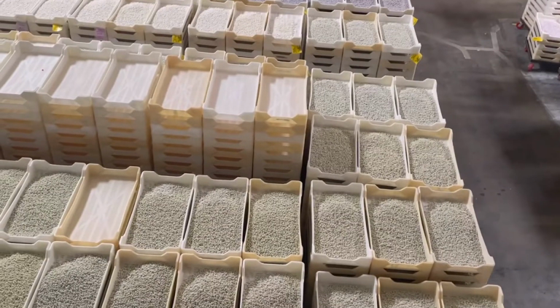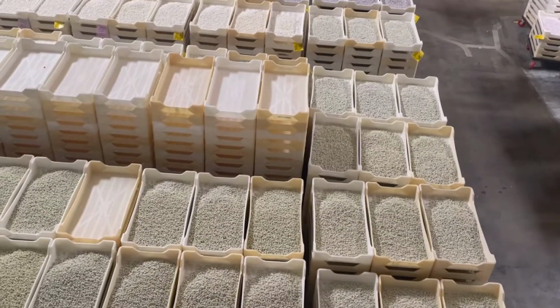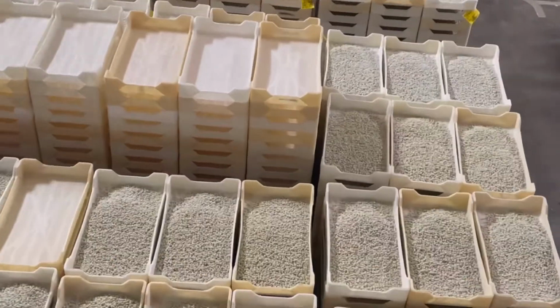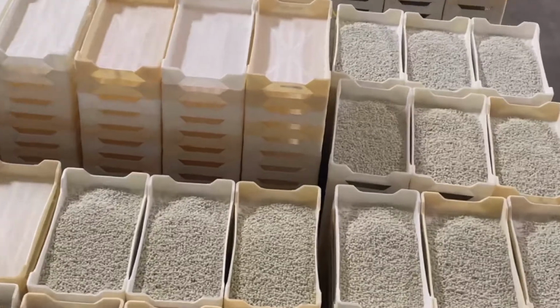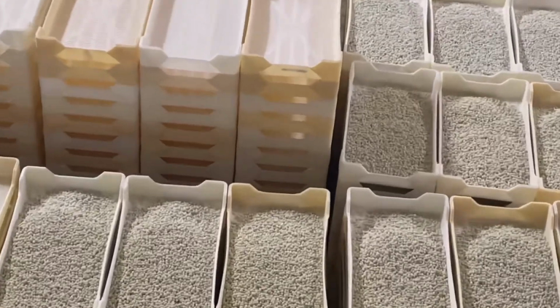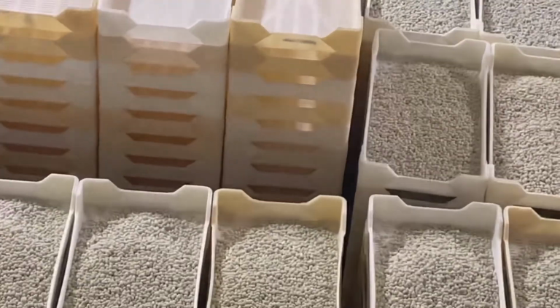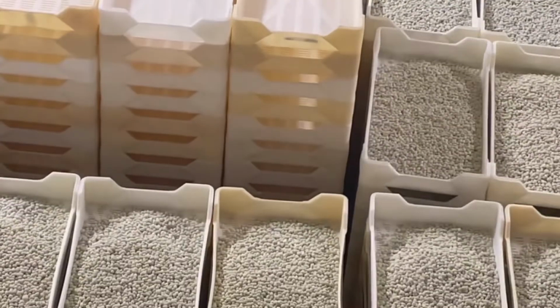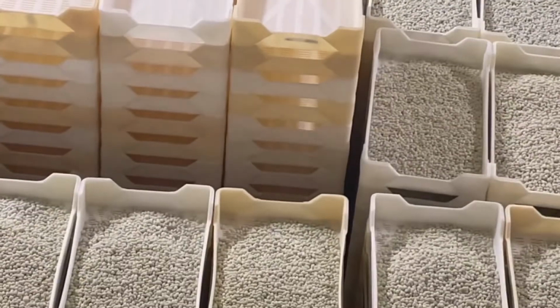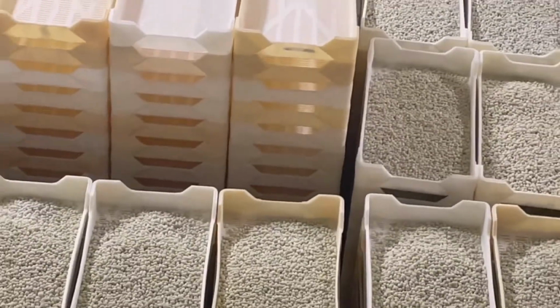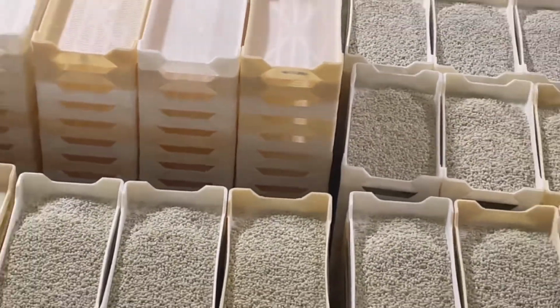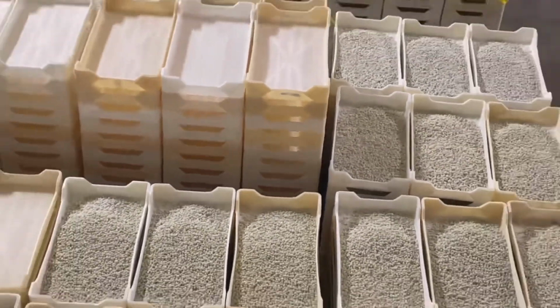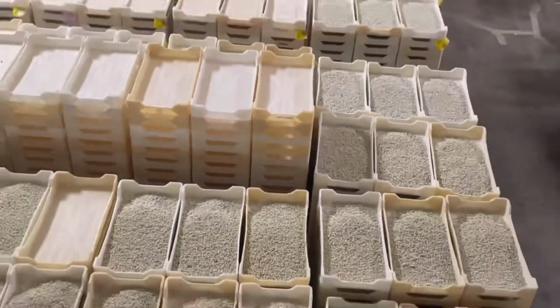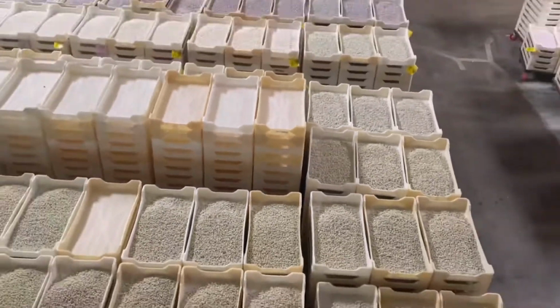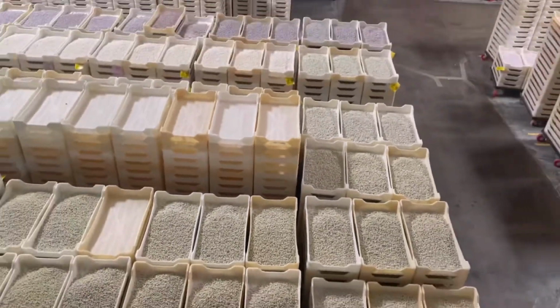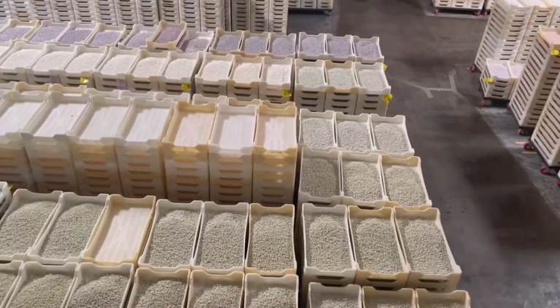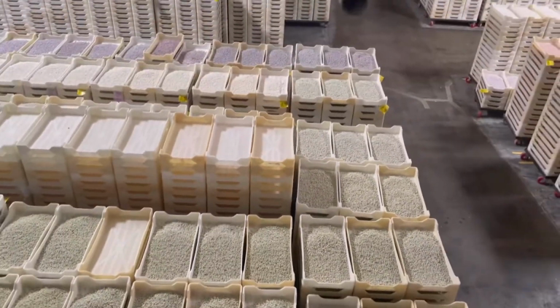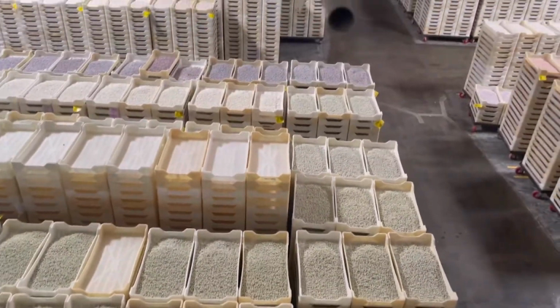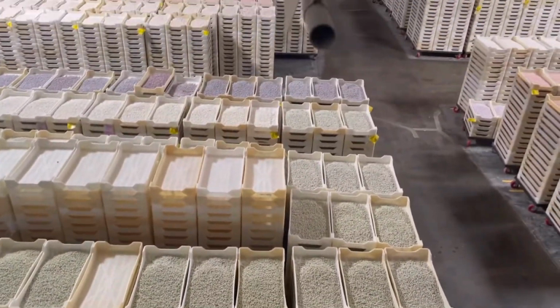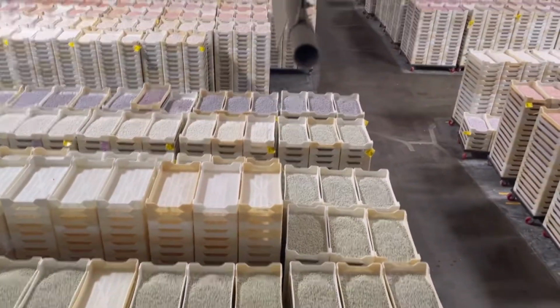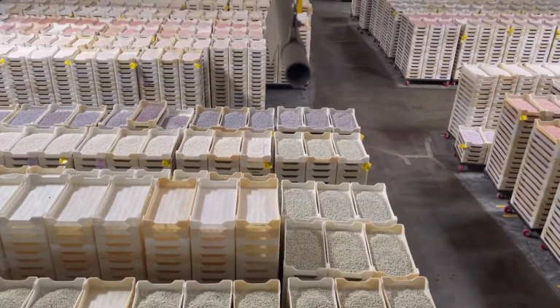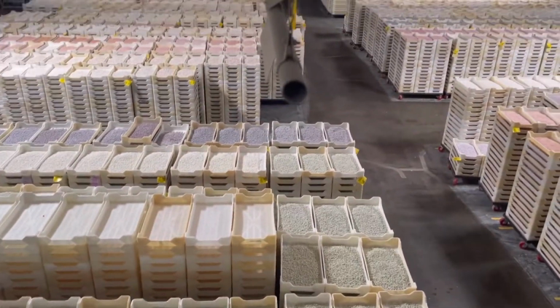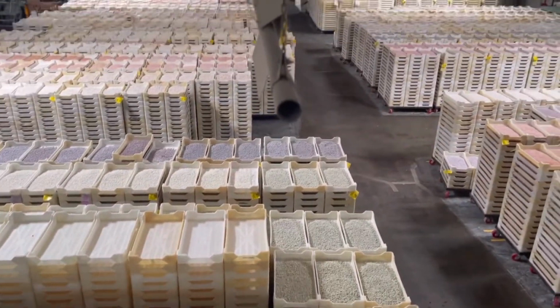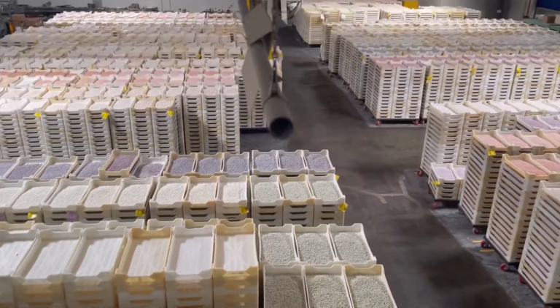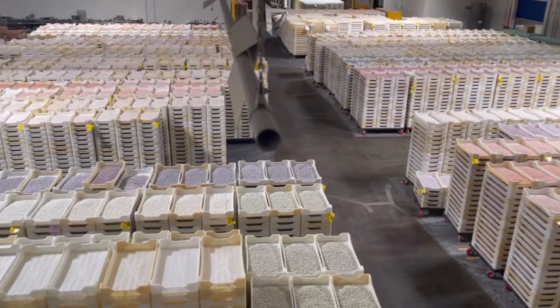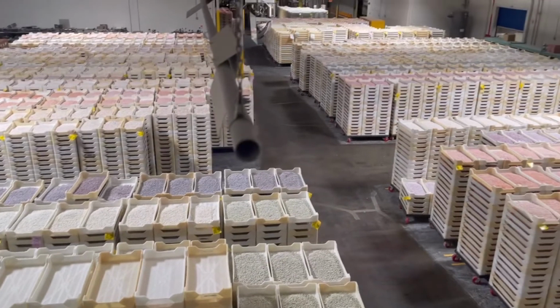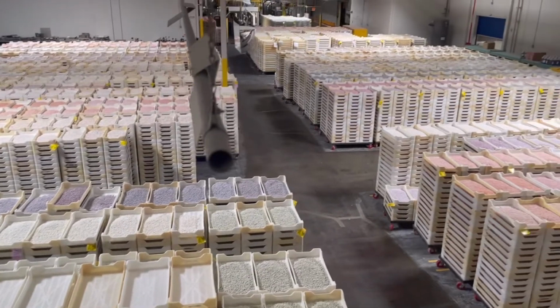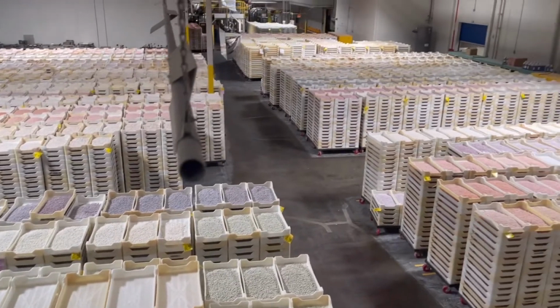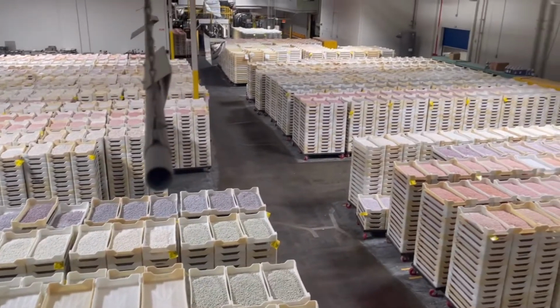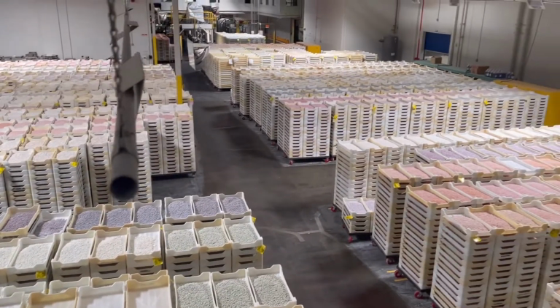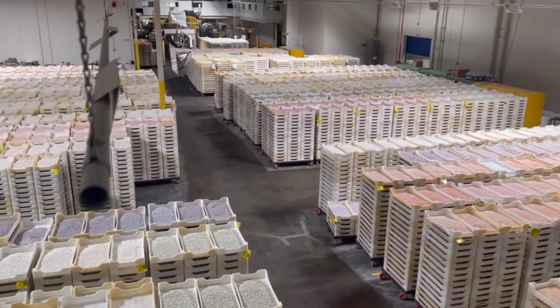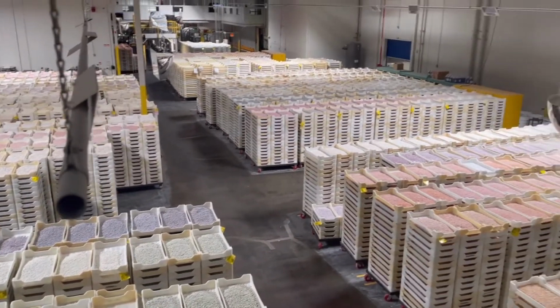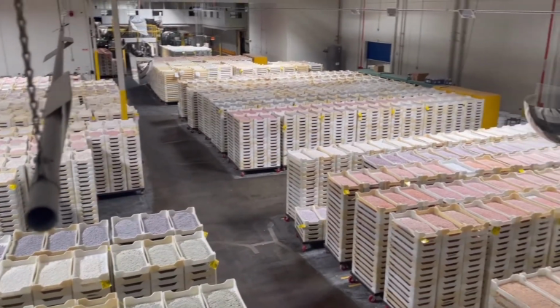It's actually made entirely out of jelly beans. There are so many different flavors and colors from Jelly Belly that it makes for a great artistic talent.